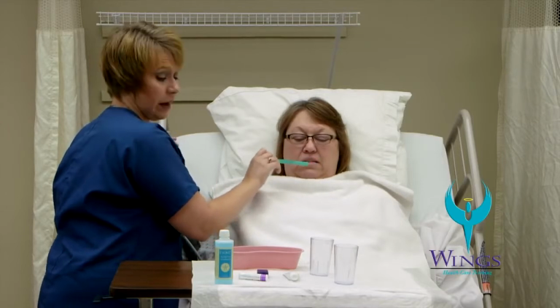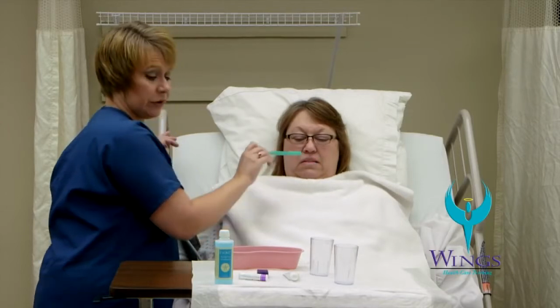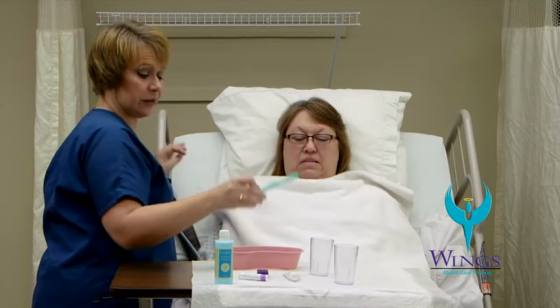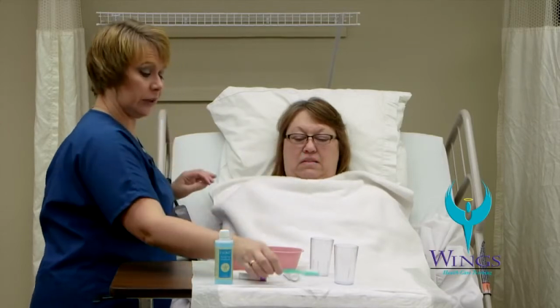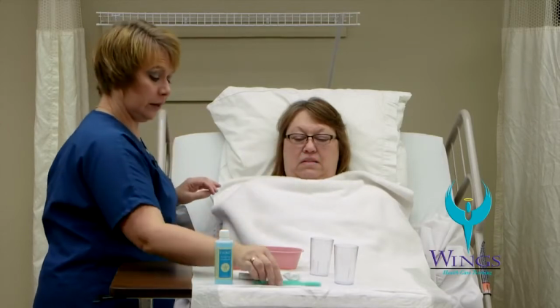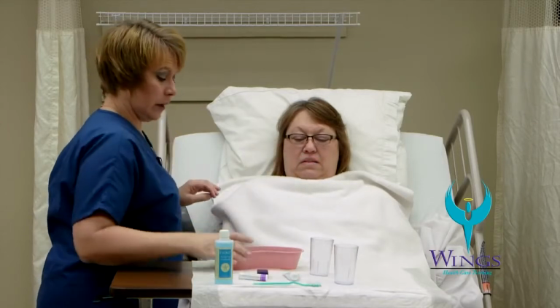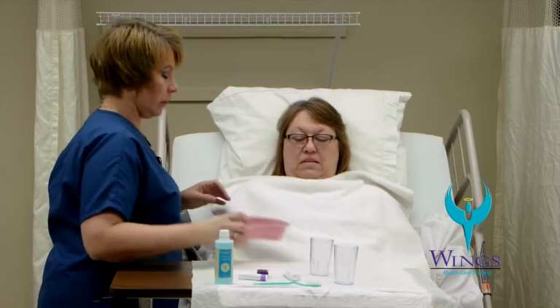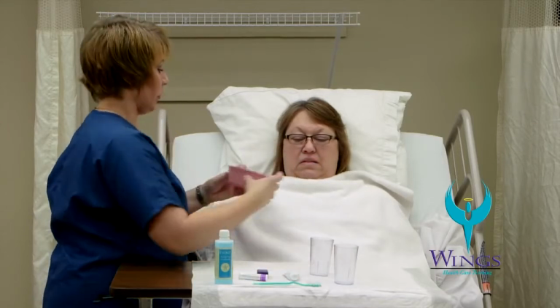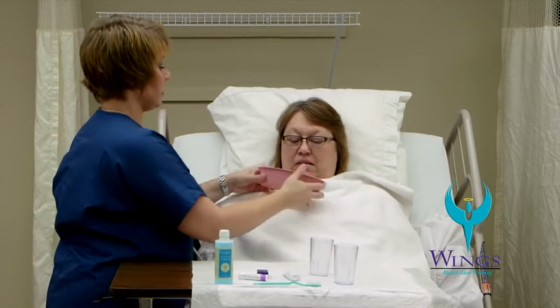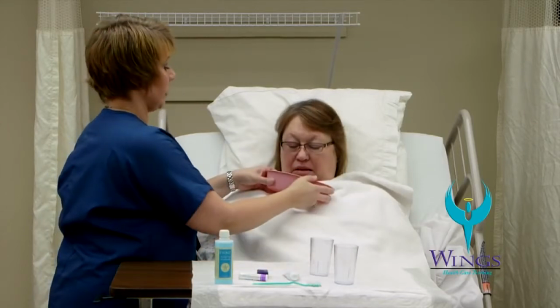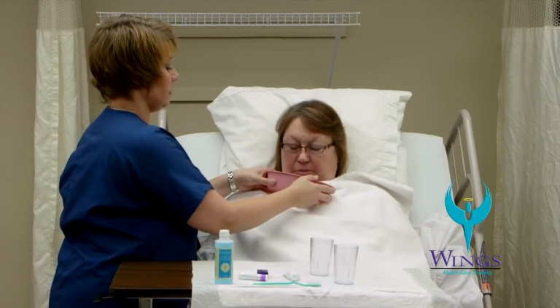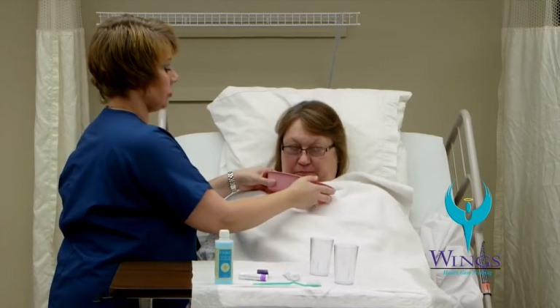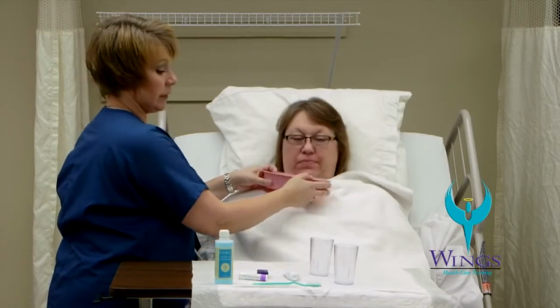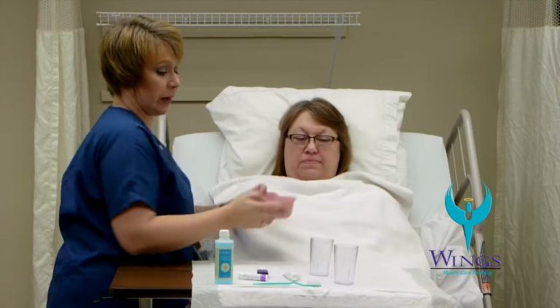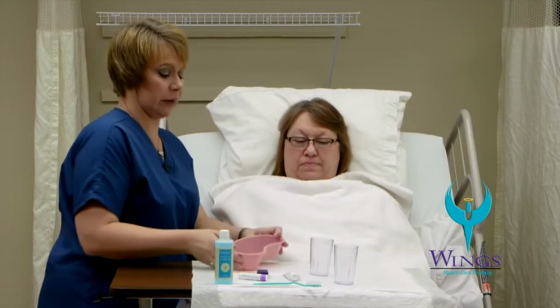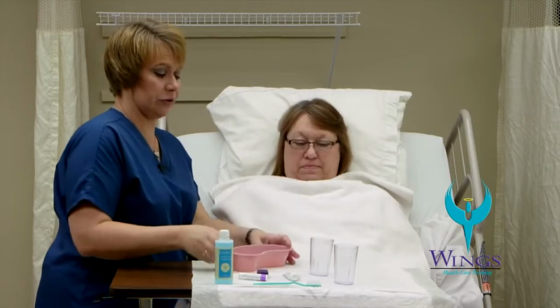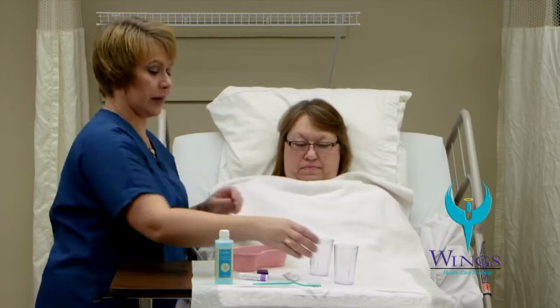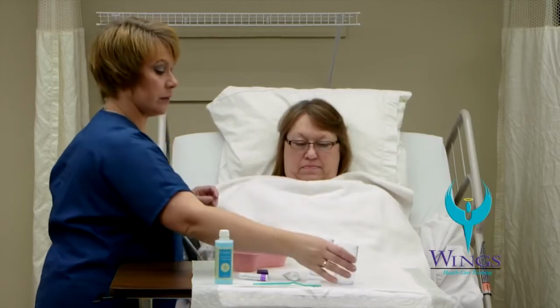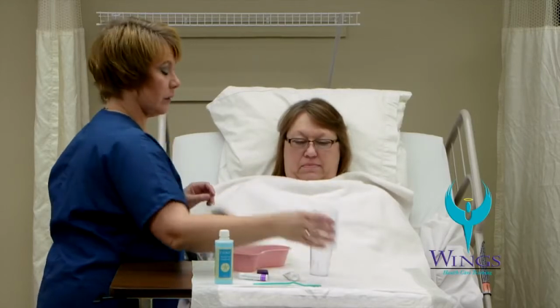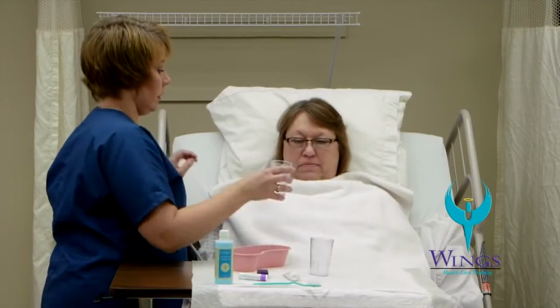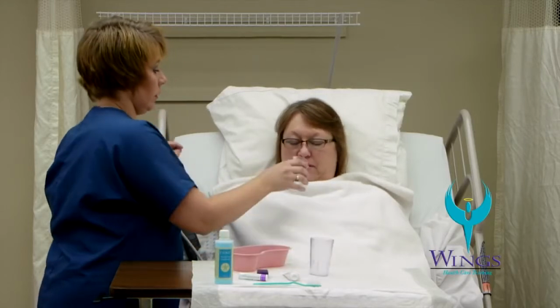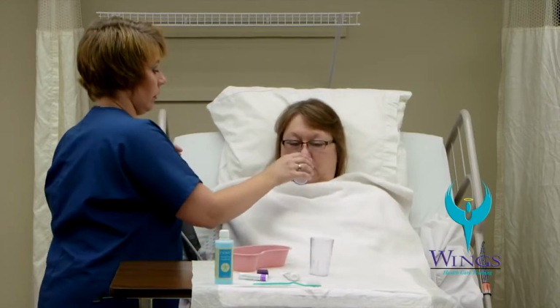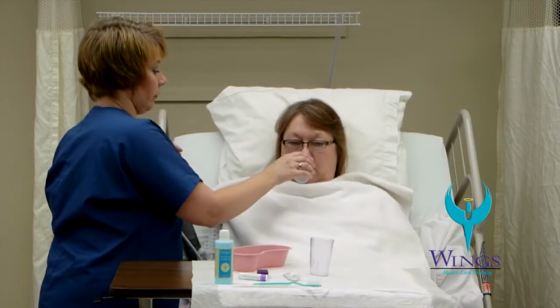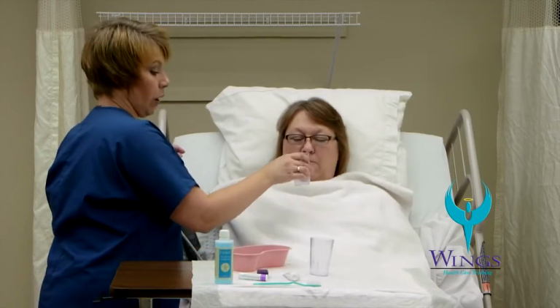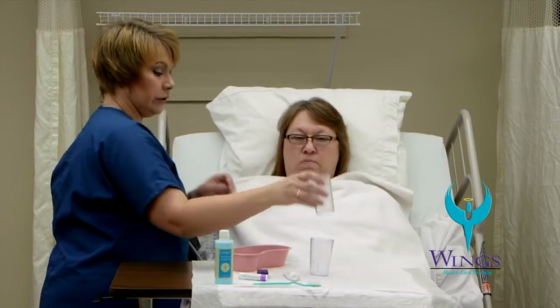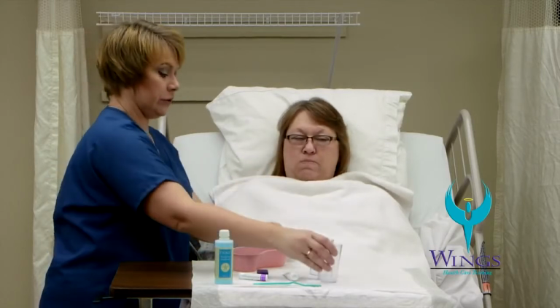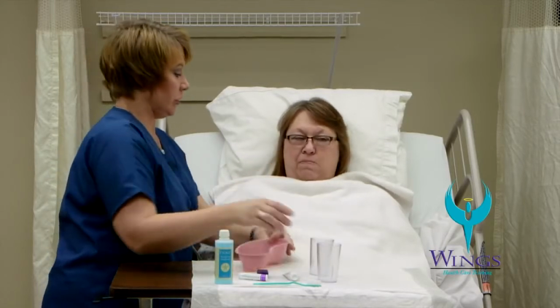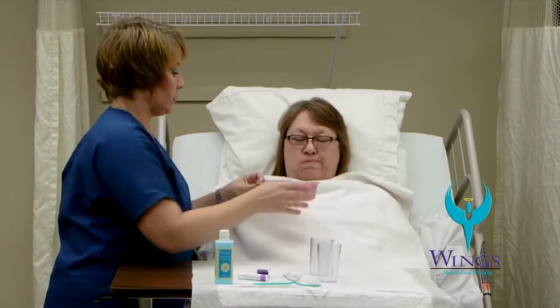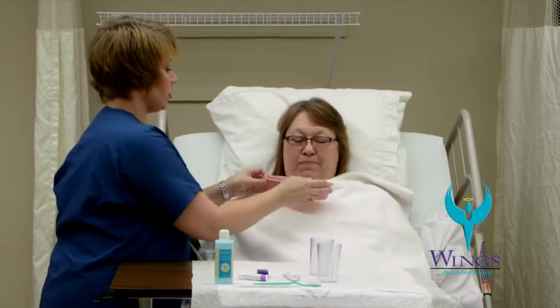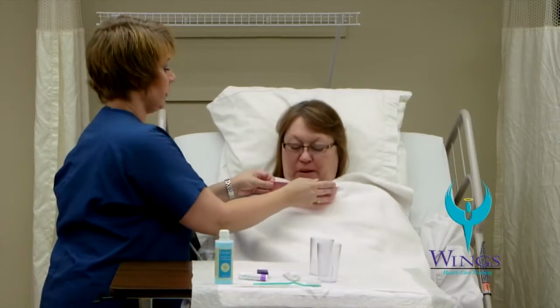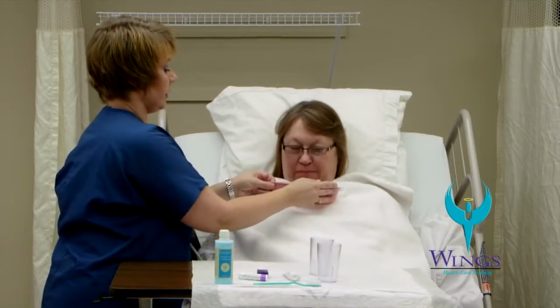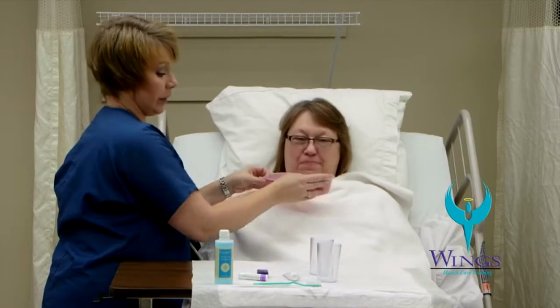After the teeth are clean, I'll offer the emesis basin so she can spit out the extra toothpaste. I'll offer water so that she can swish and spit.